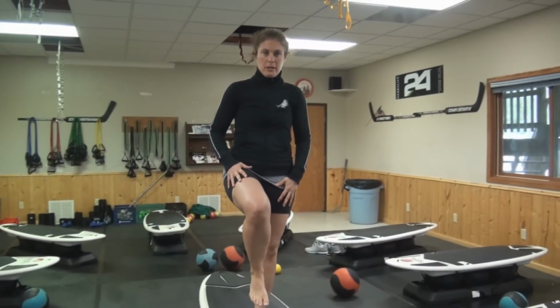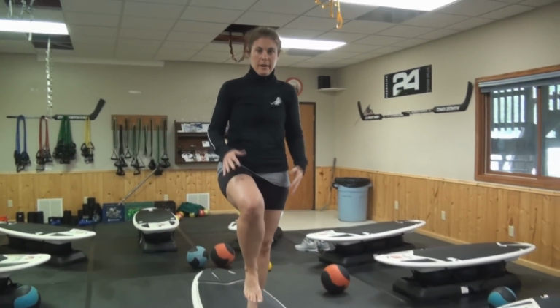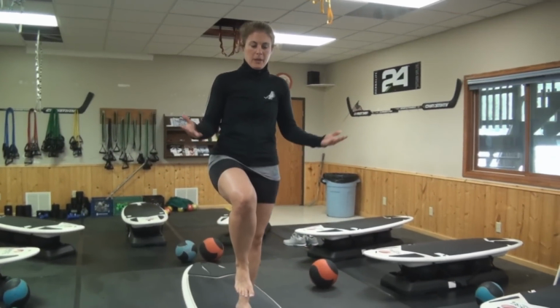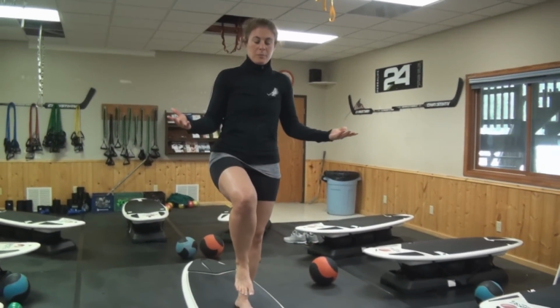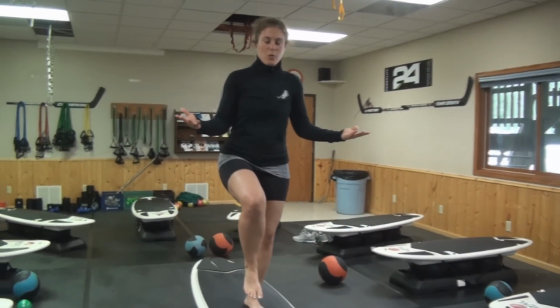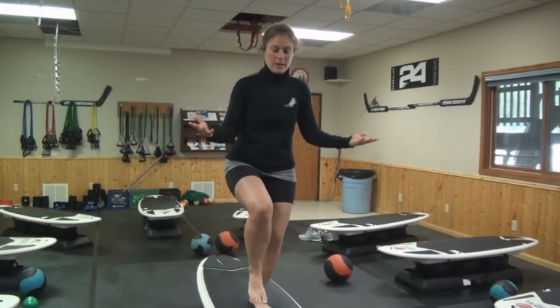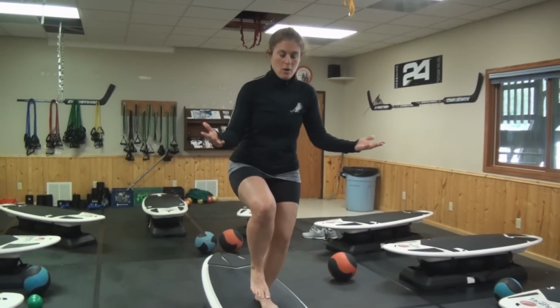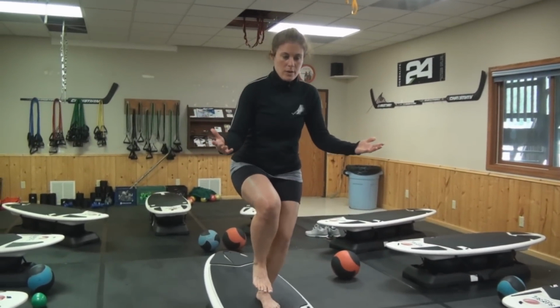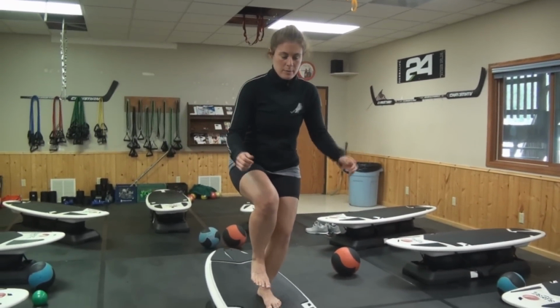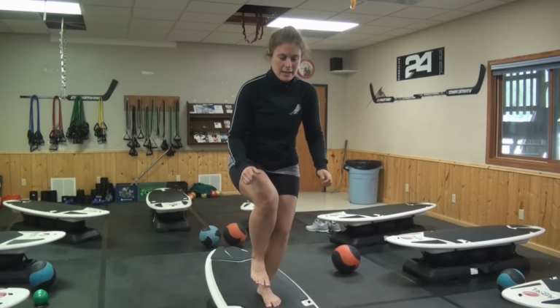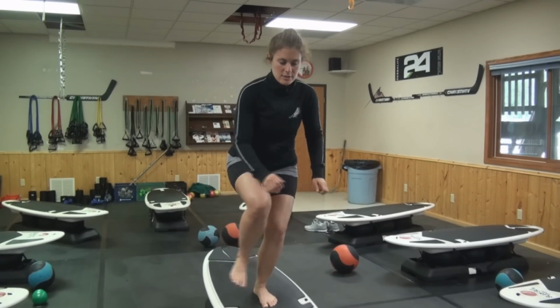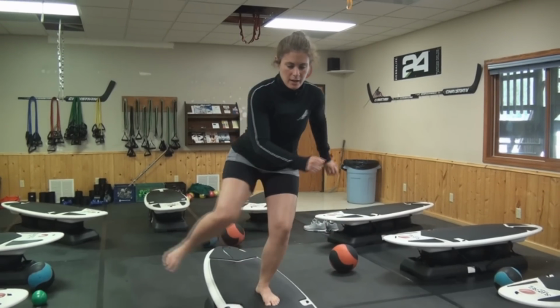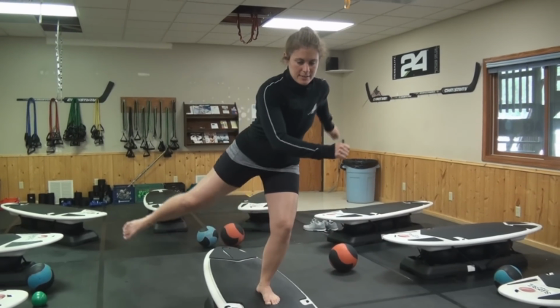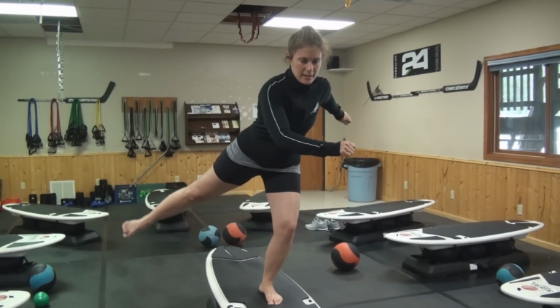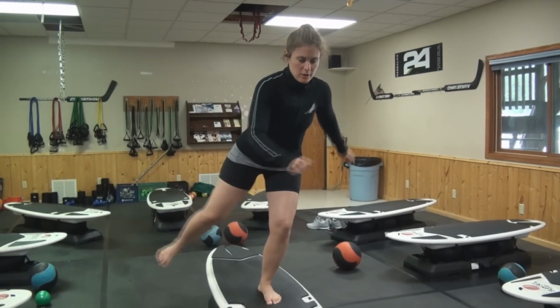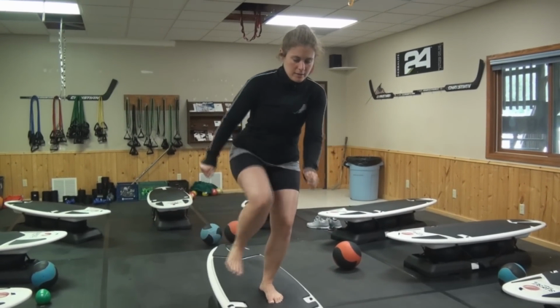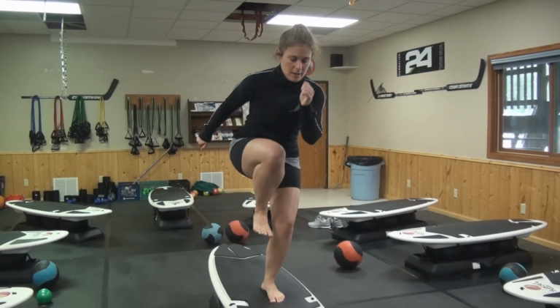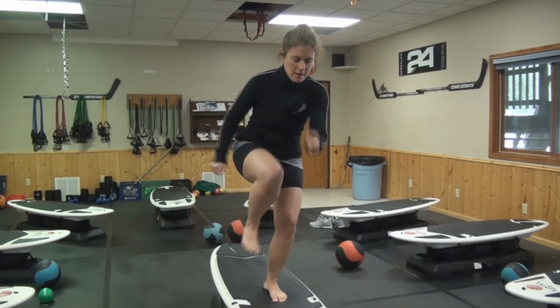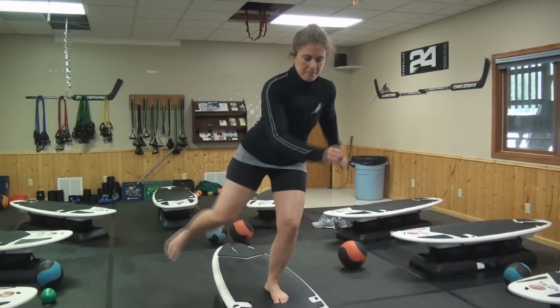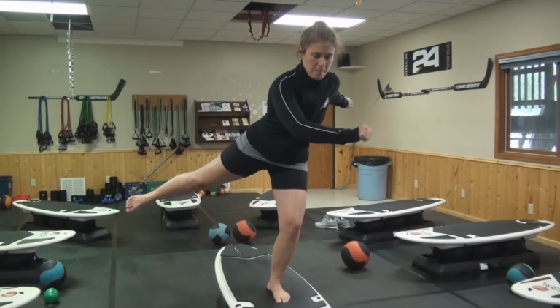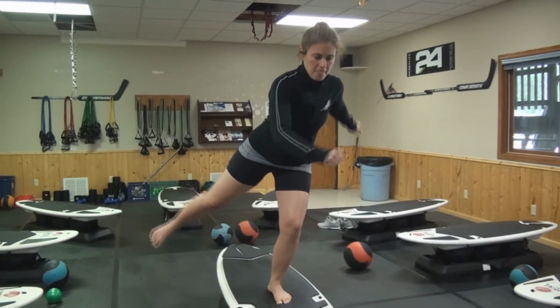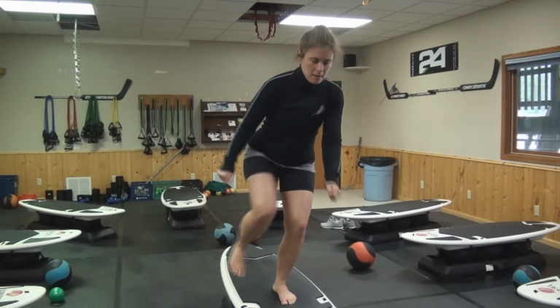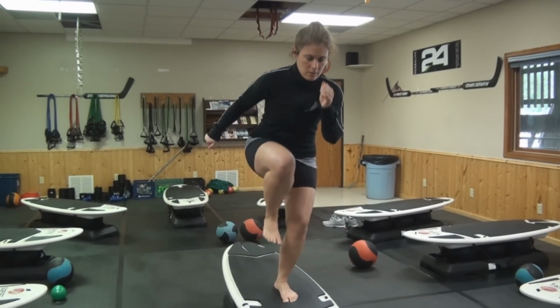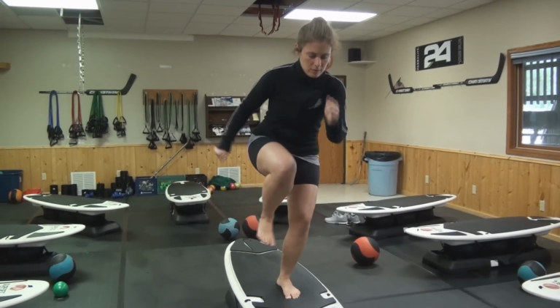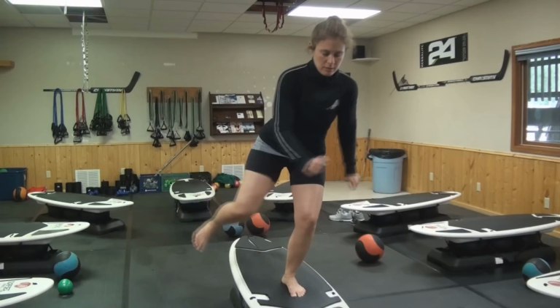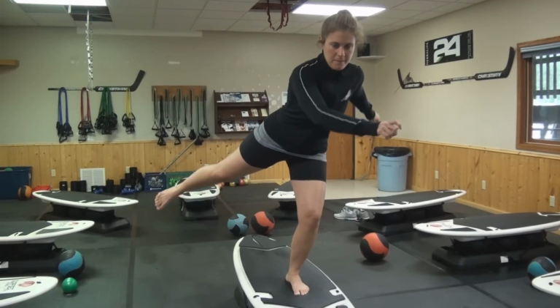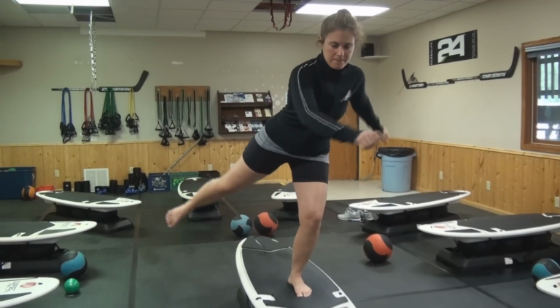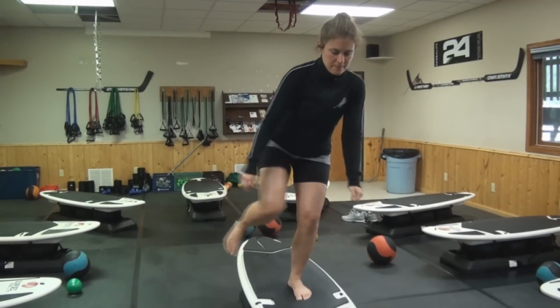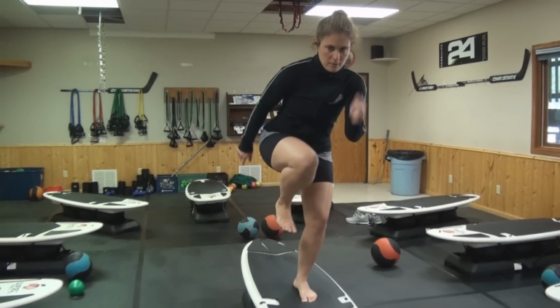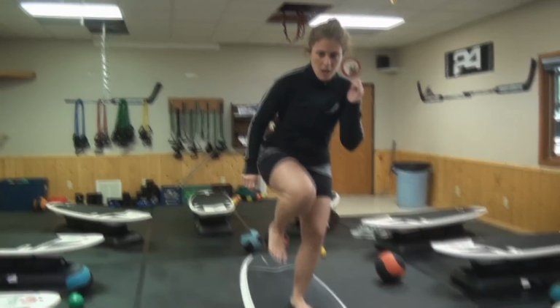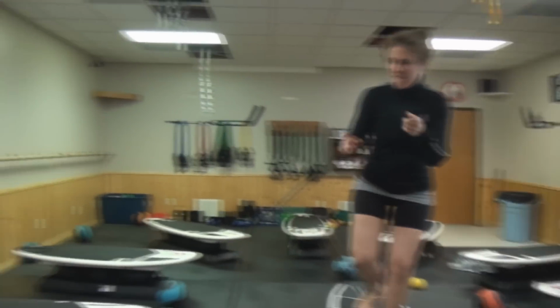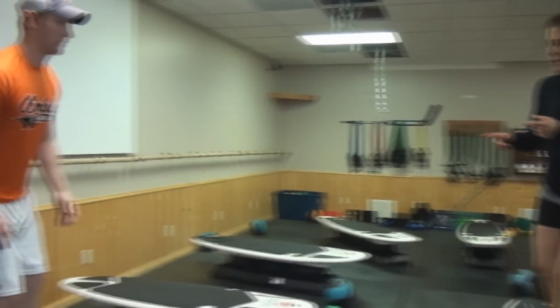Single leg squat. So I have one leg in the center of the board and my other knee is up. I'm going to squat down low and I'm going to take it out just like a skating stride — in and out.